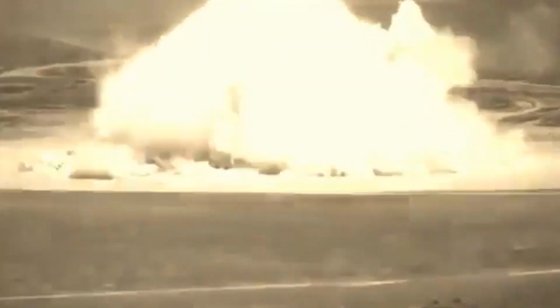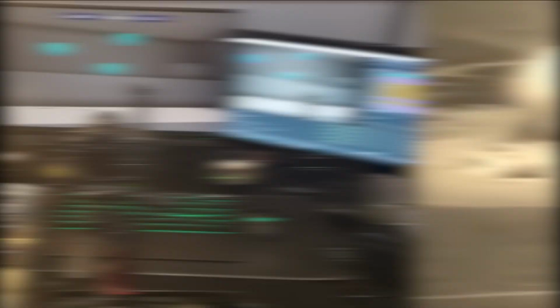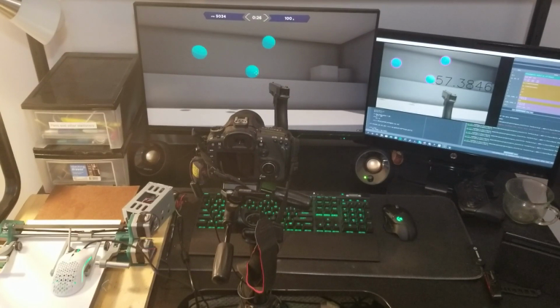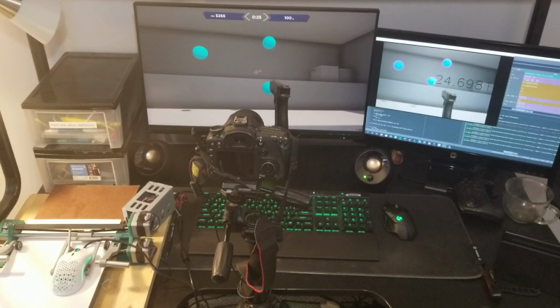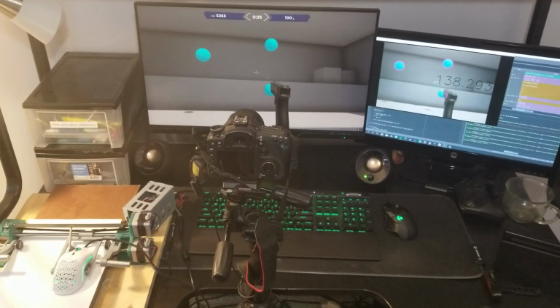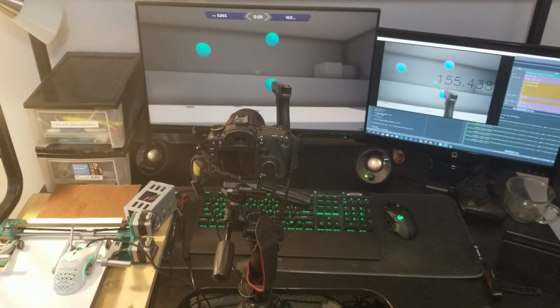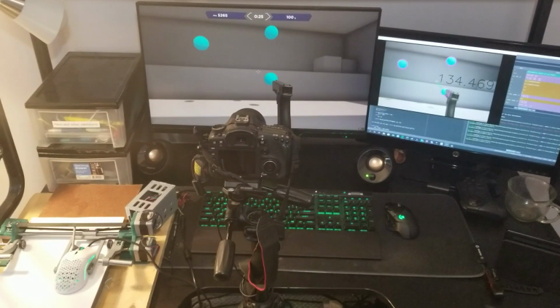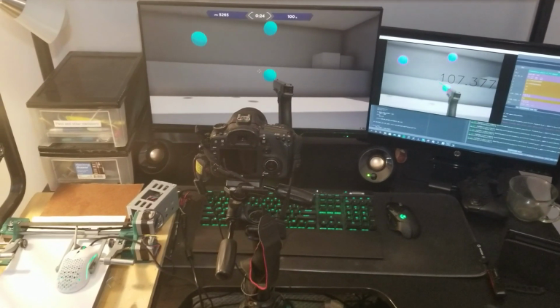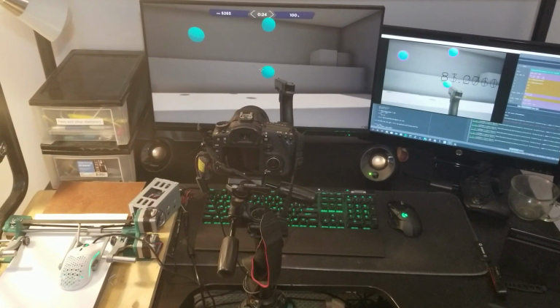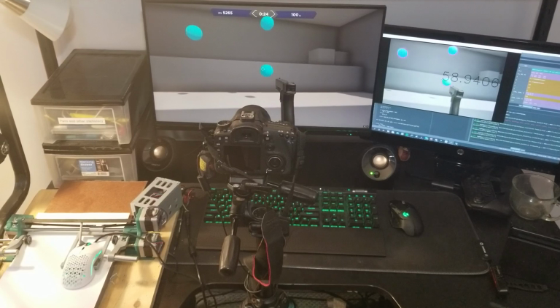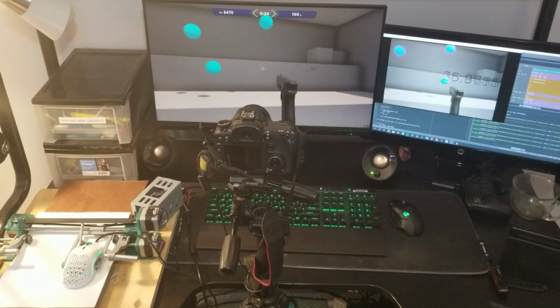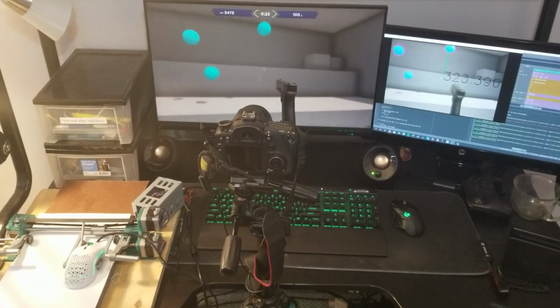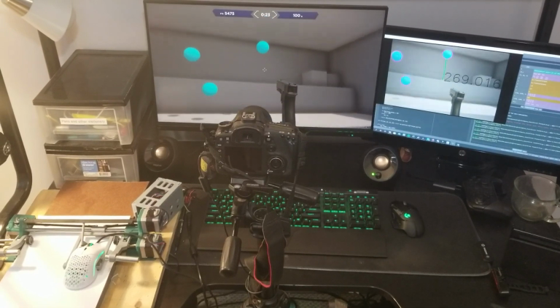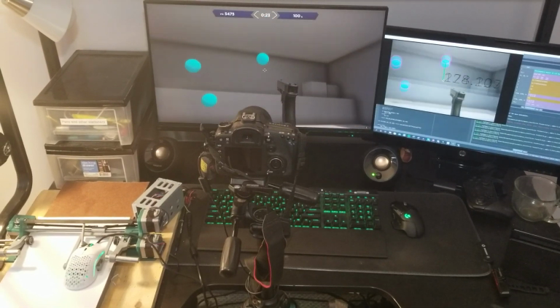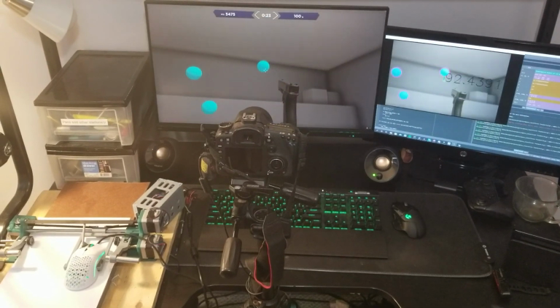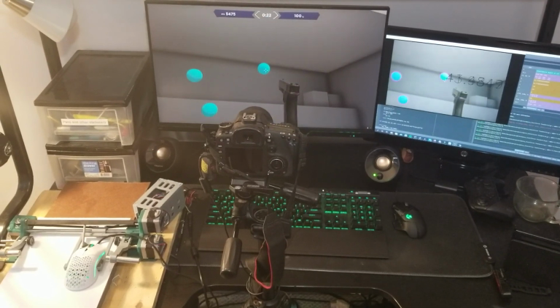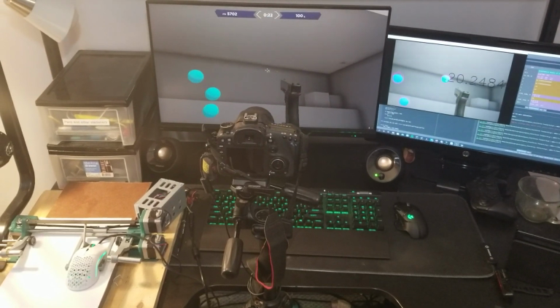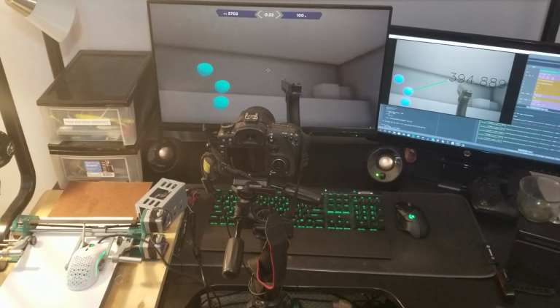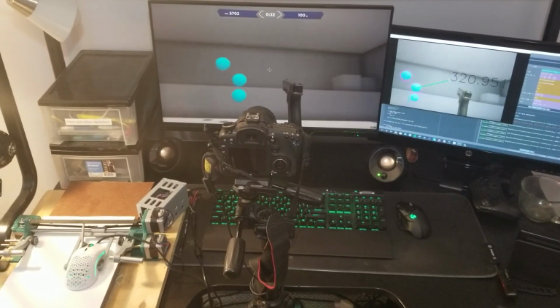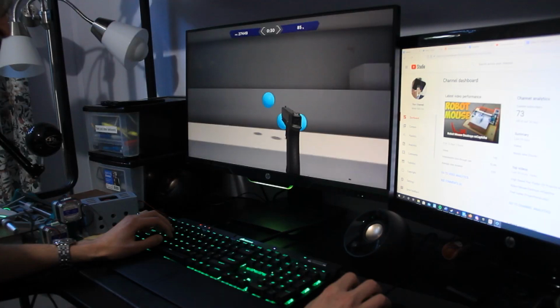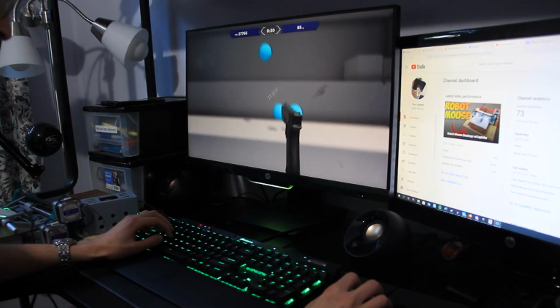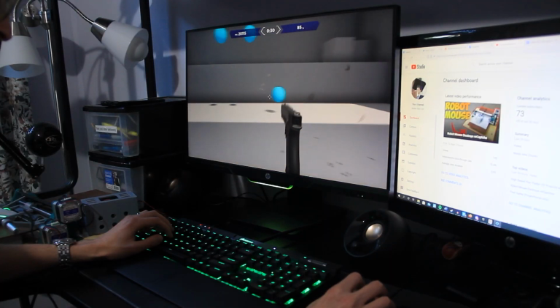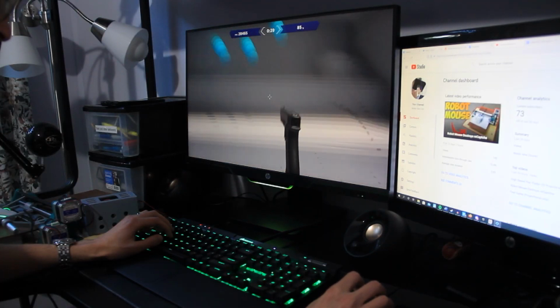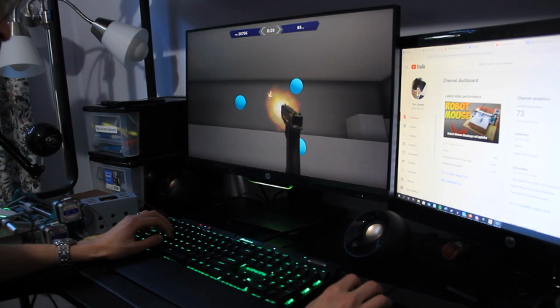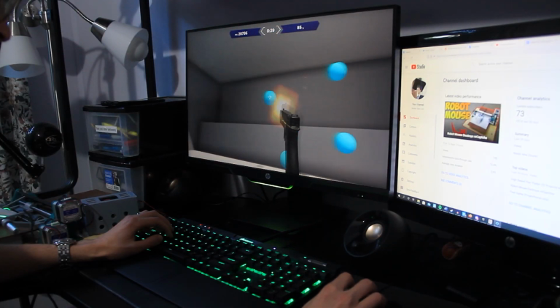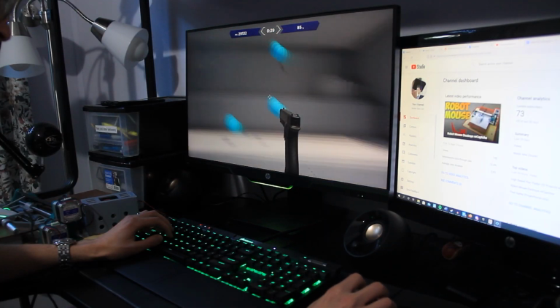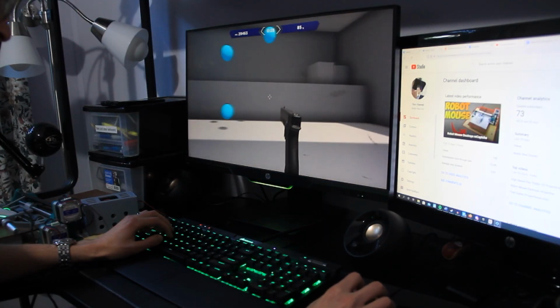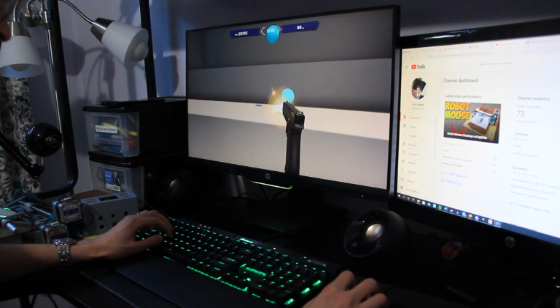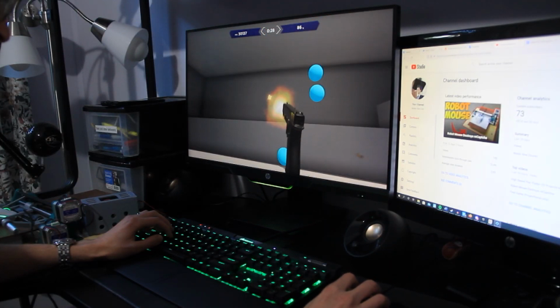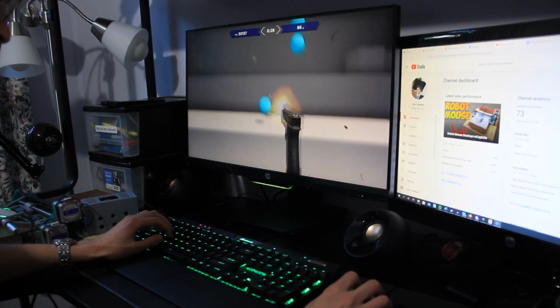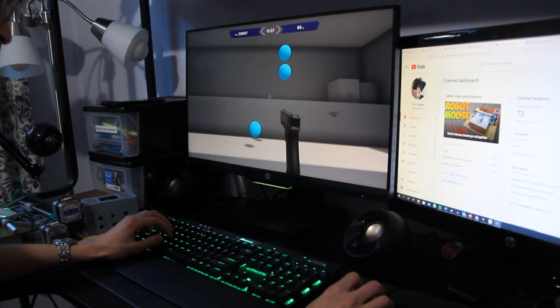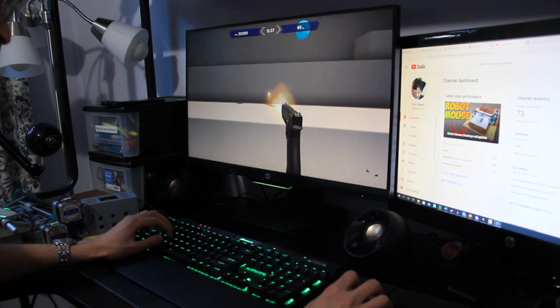The machine isn't optimized, but it's able to play Aim Labs somewhat competently. Will the robot be able to beat me at a video game? Let's find out.